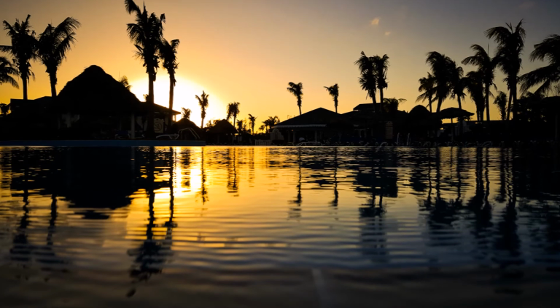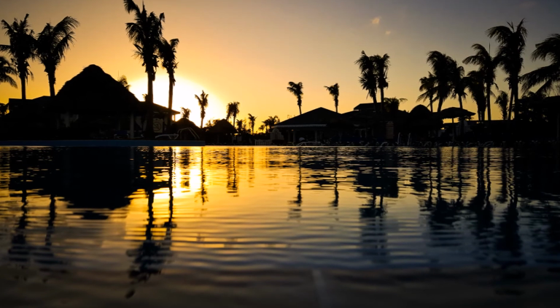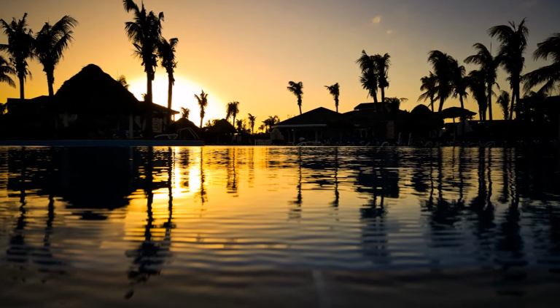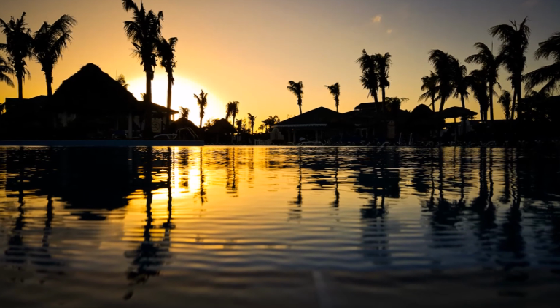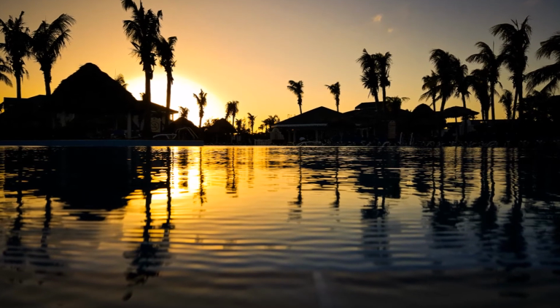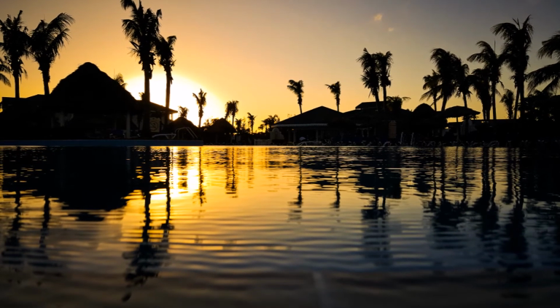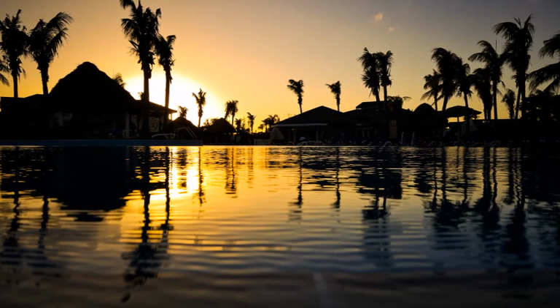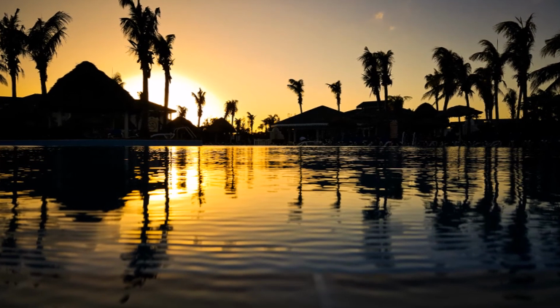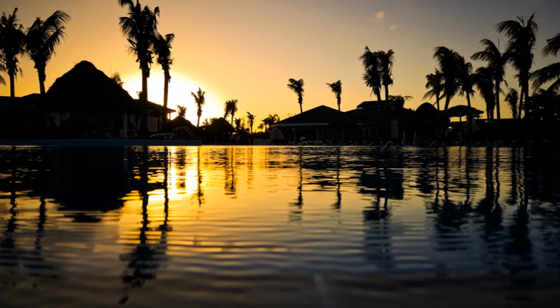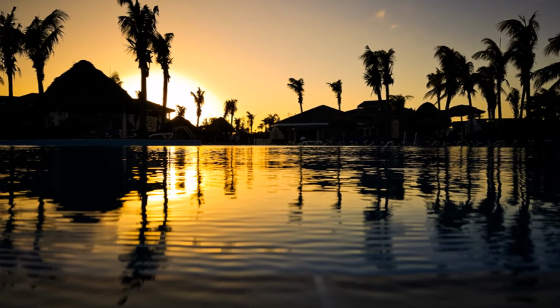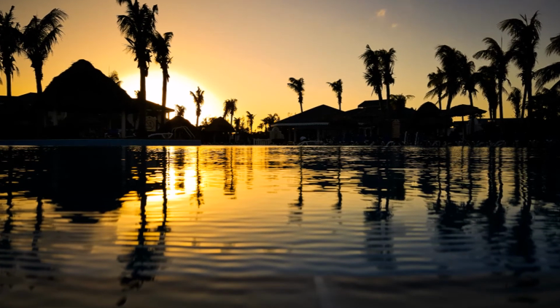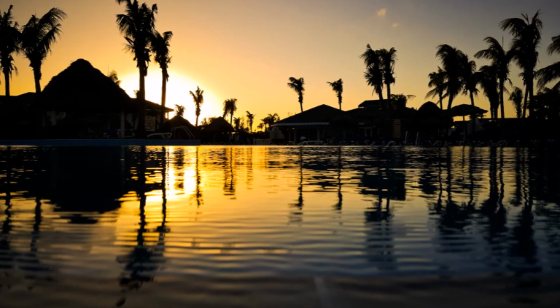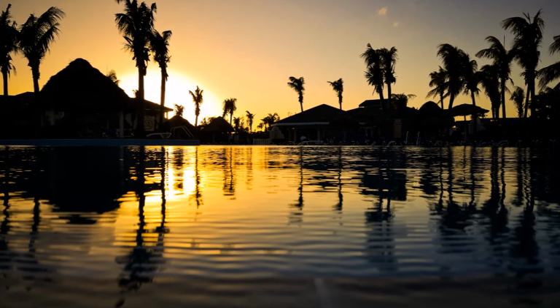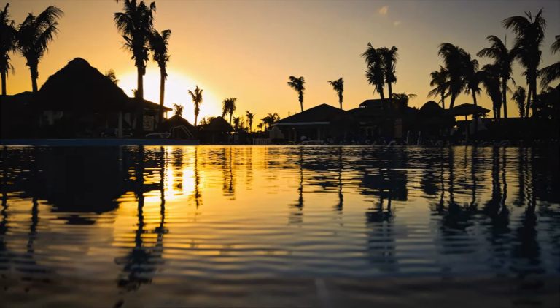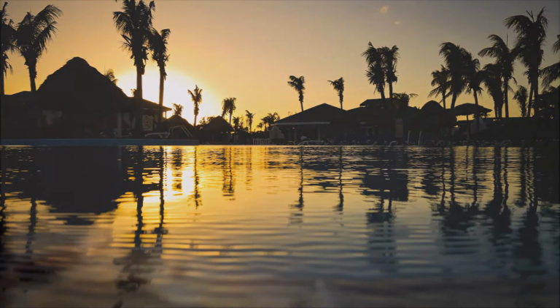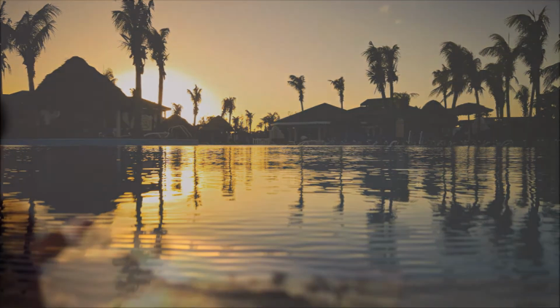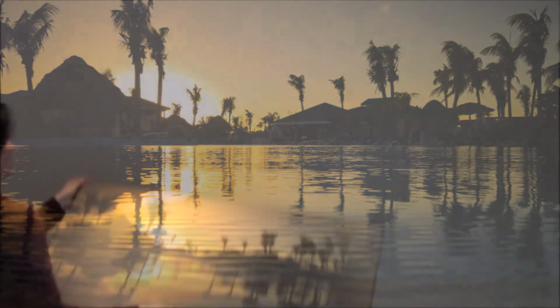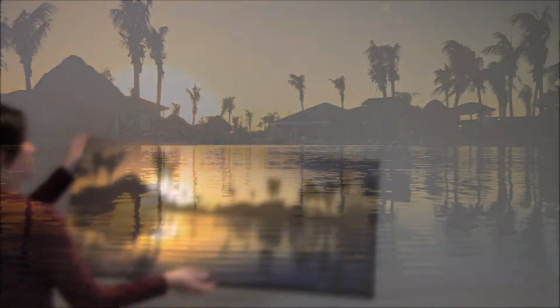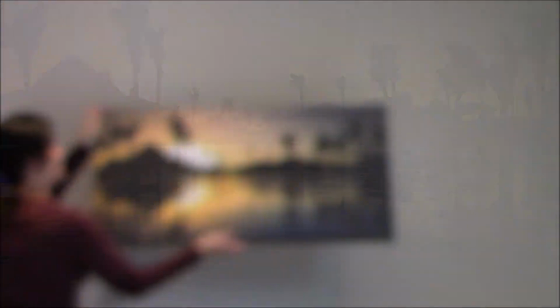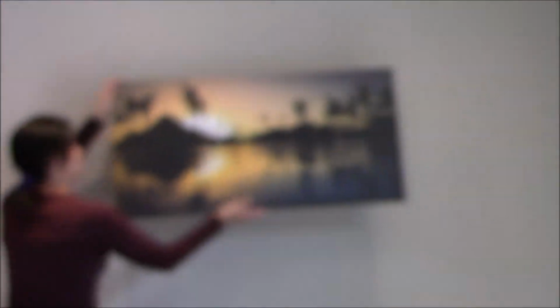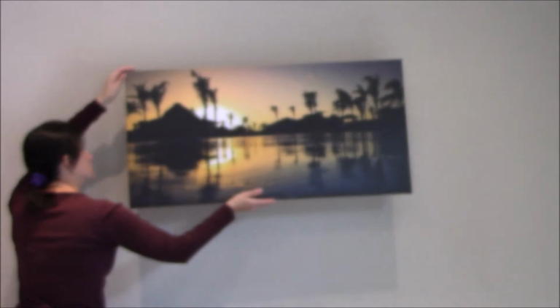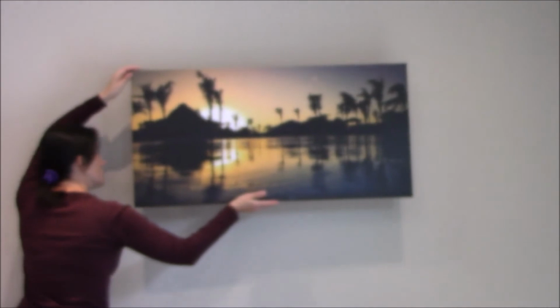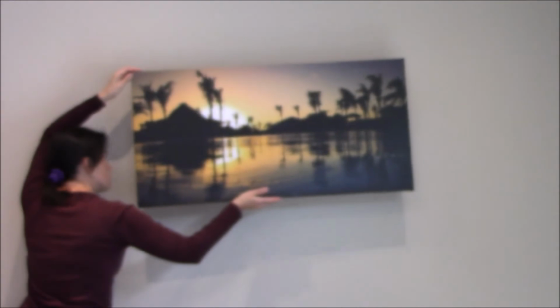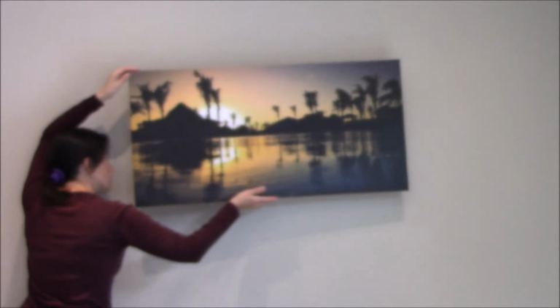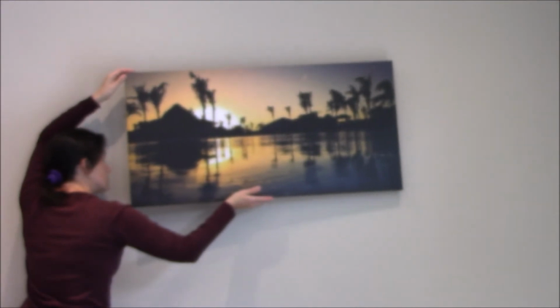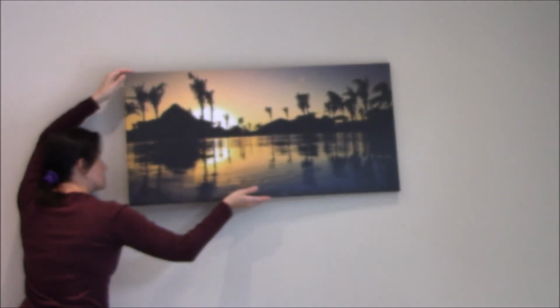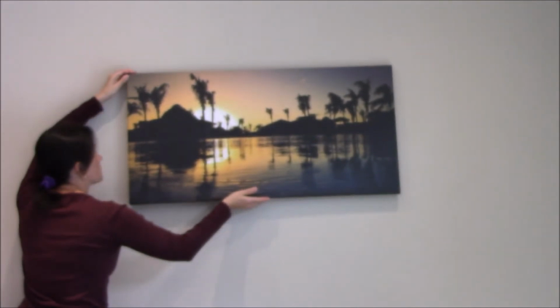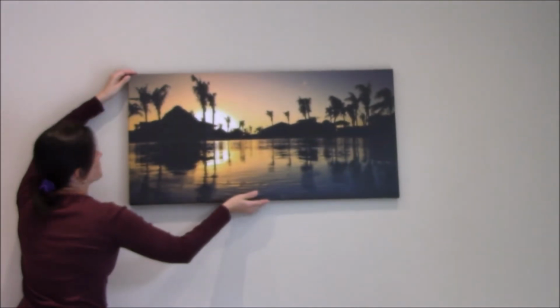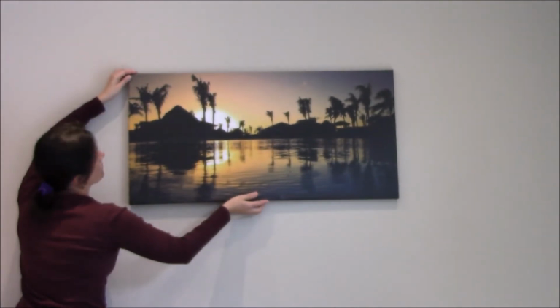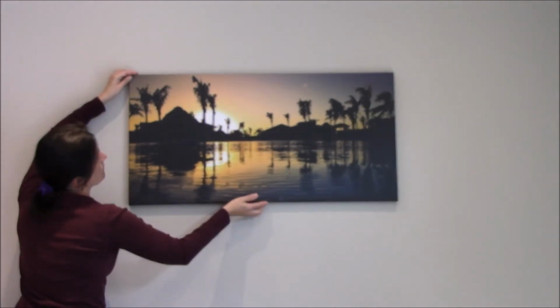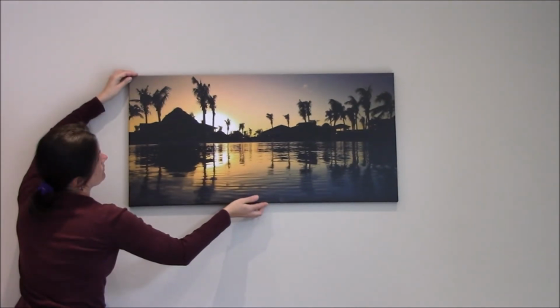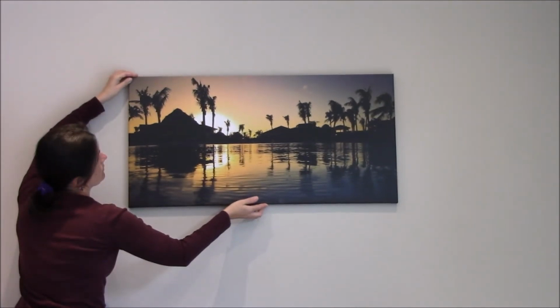Once you choose your final photos — like we chose this one — all you have to do is print it on a beautiful canvas and hang it in your house.